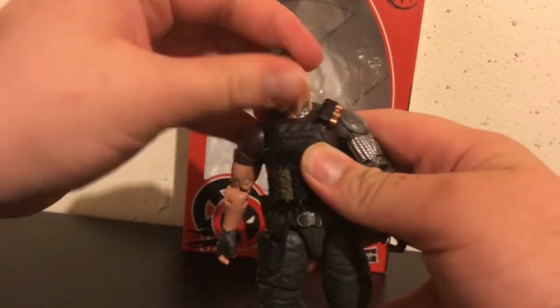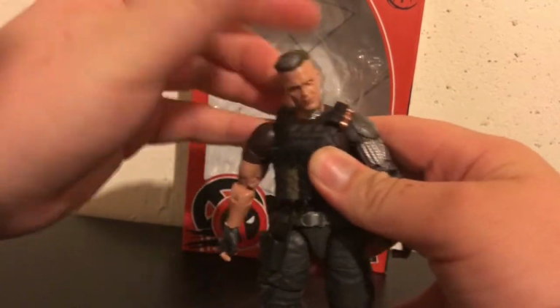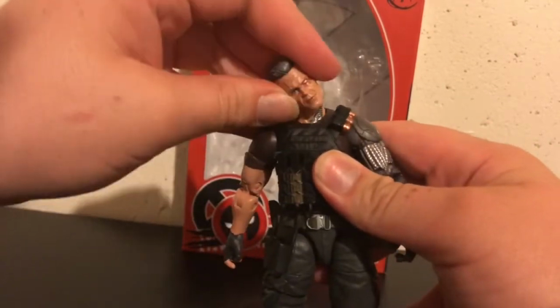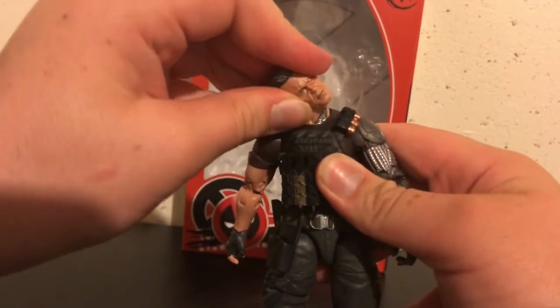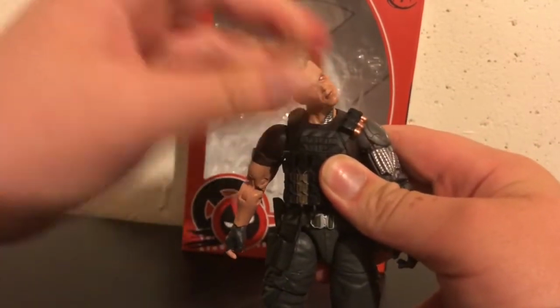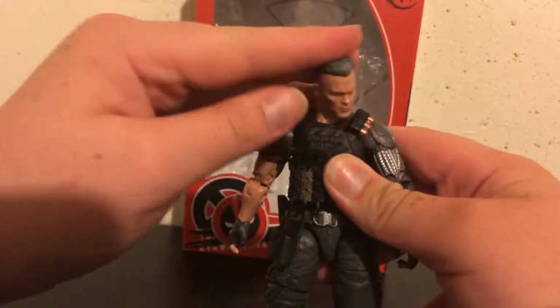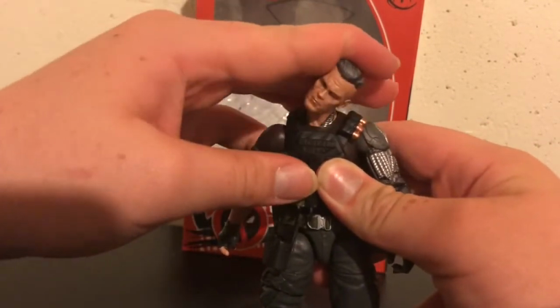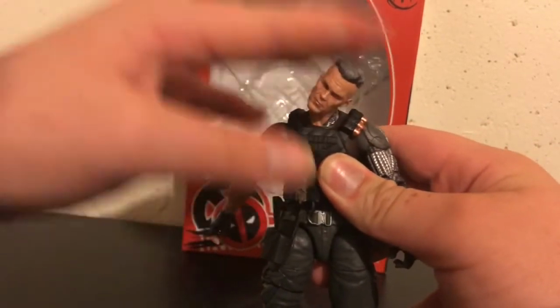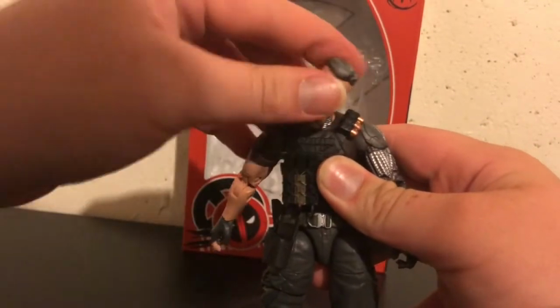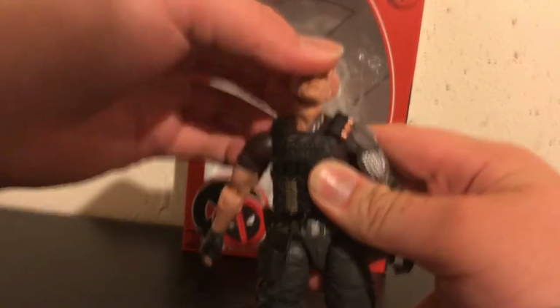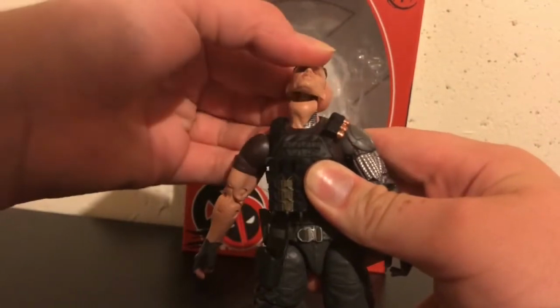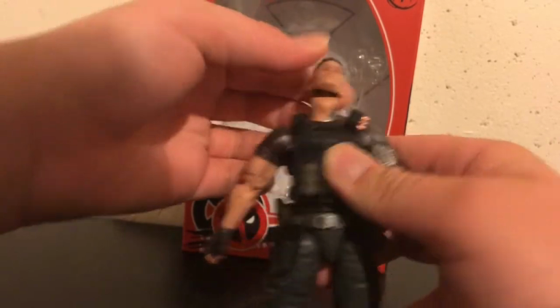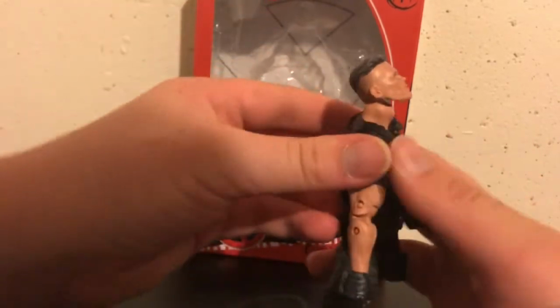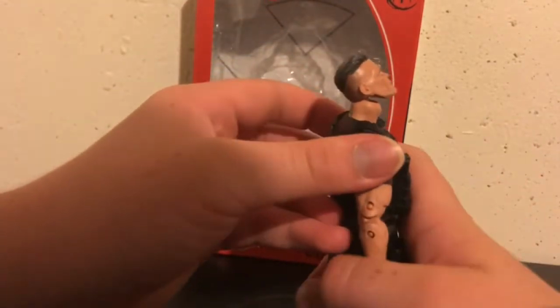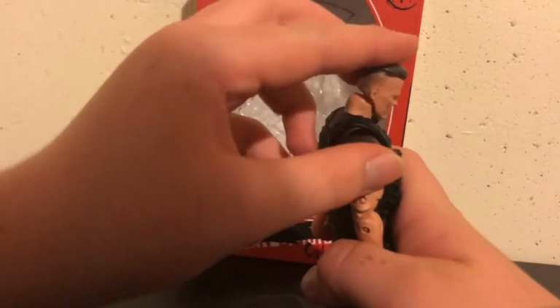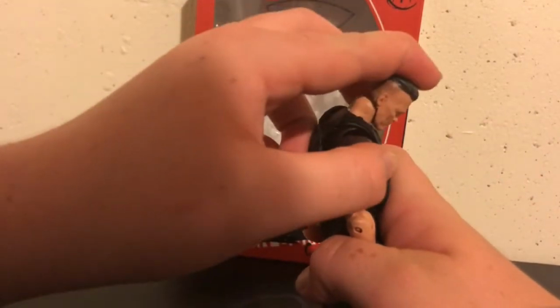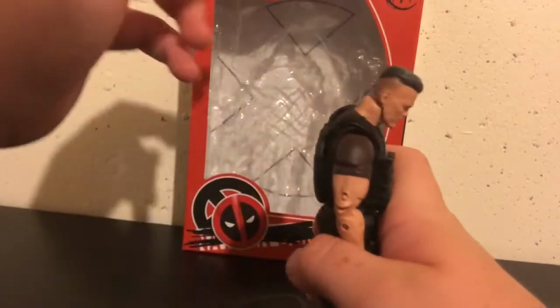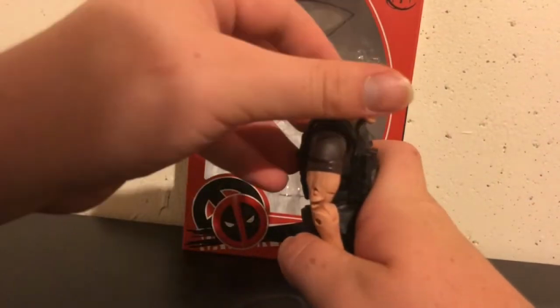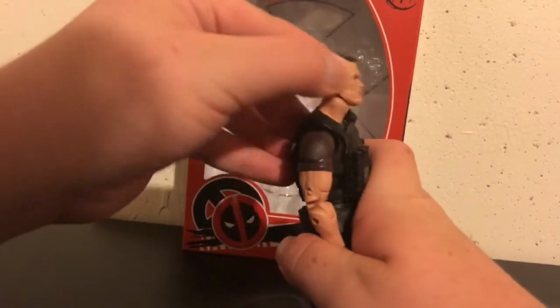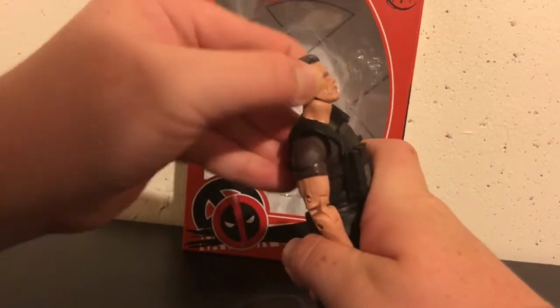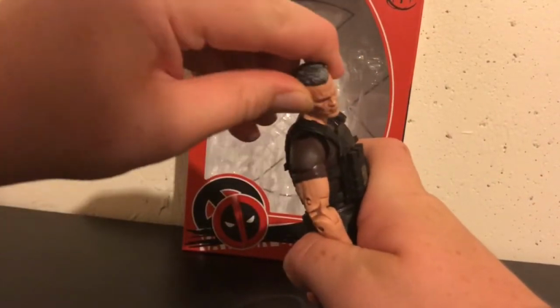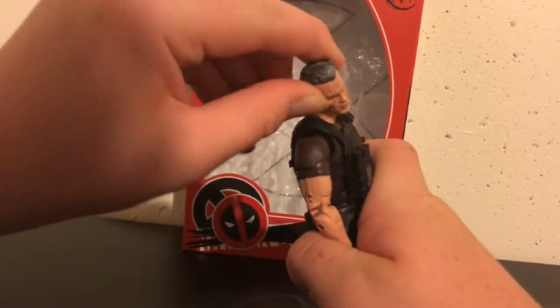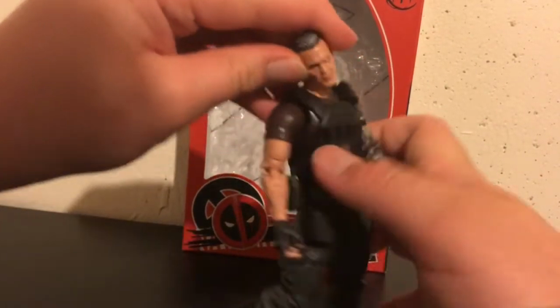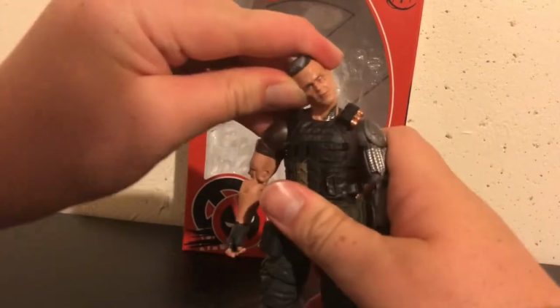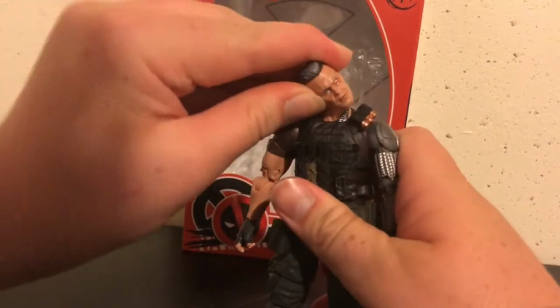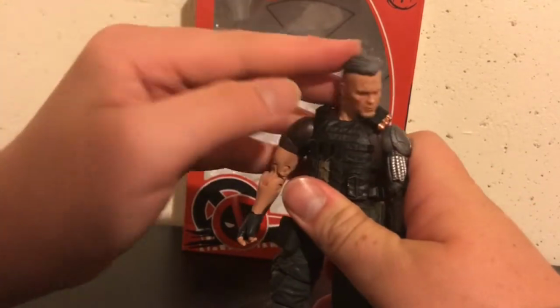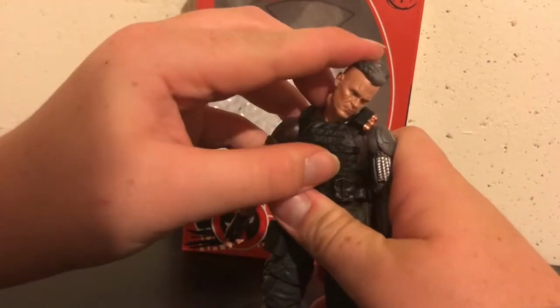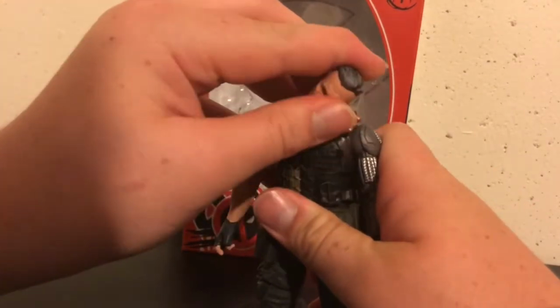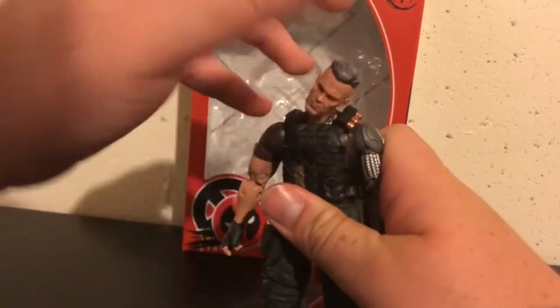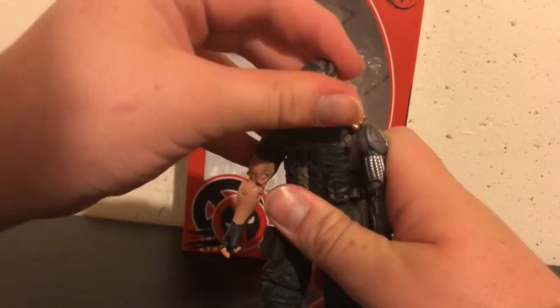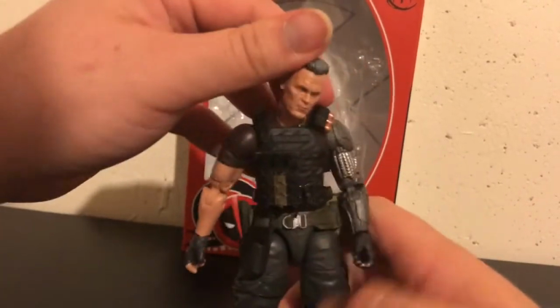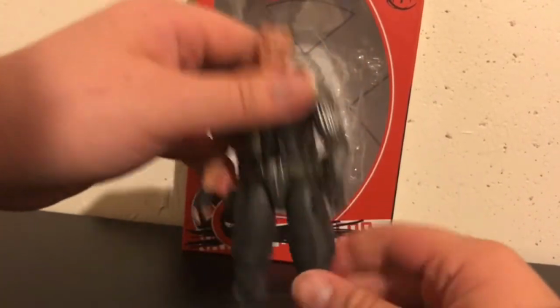The dumbbell joint is damn near perfect. It looks up pretty high, you can go down, there's a great head tilt. I mean, it's just phenomenal.